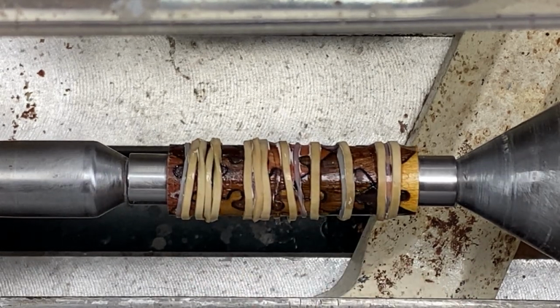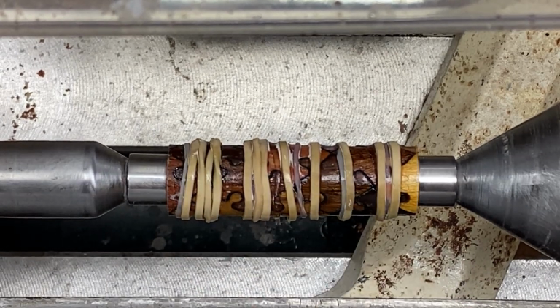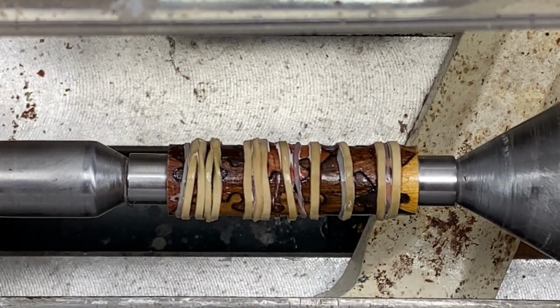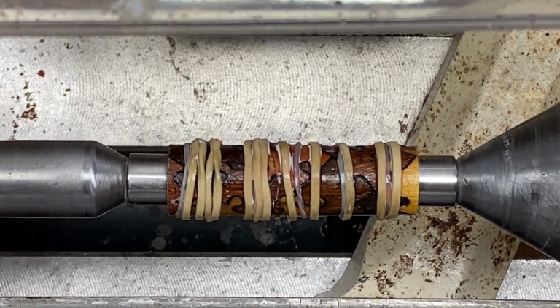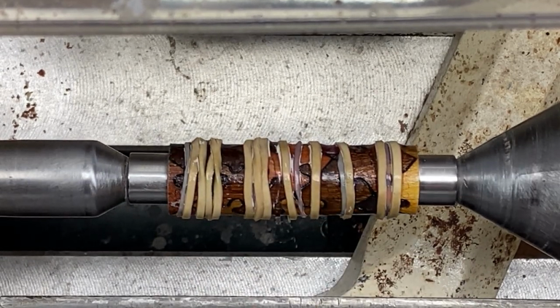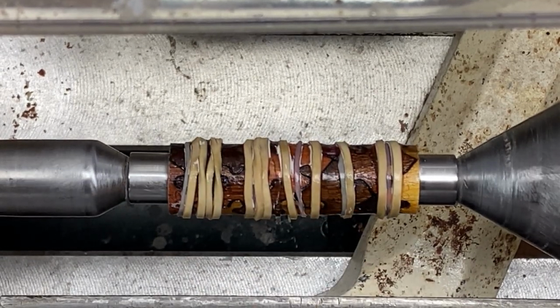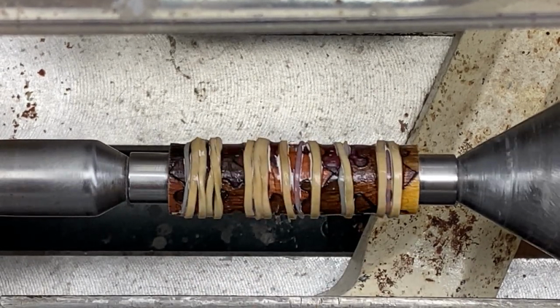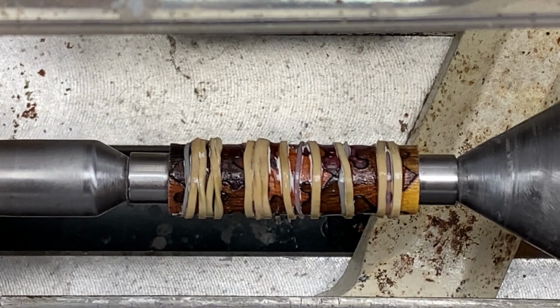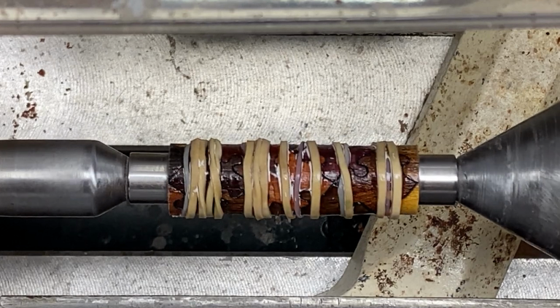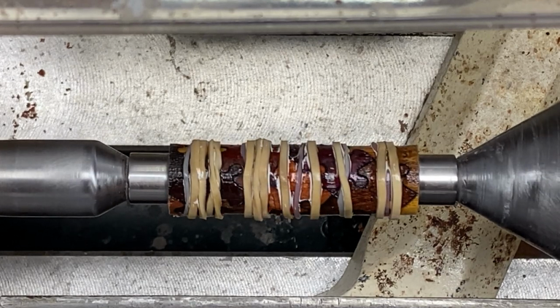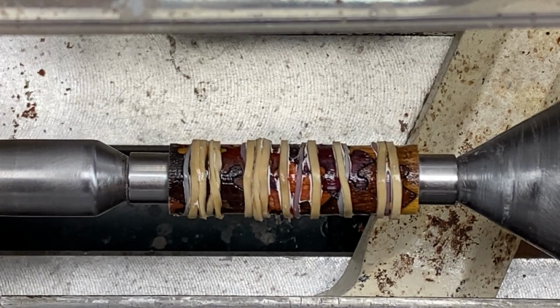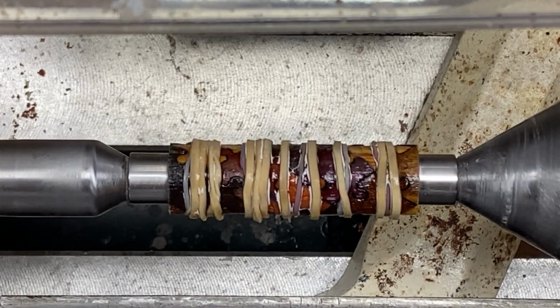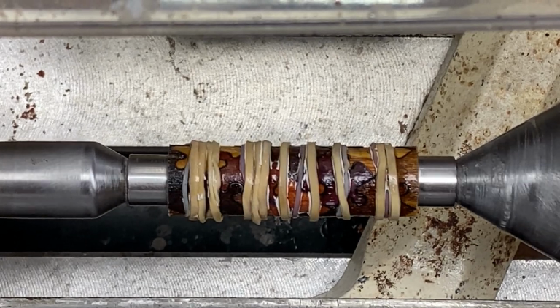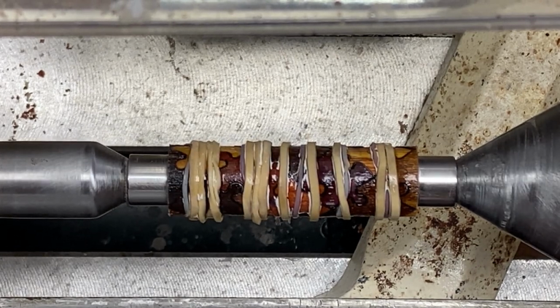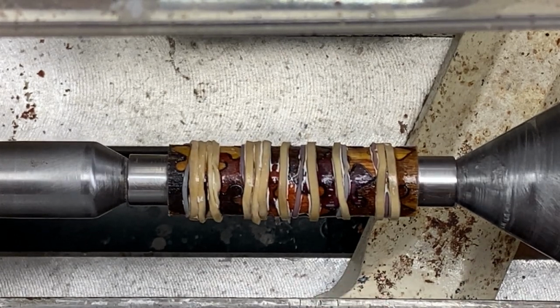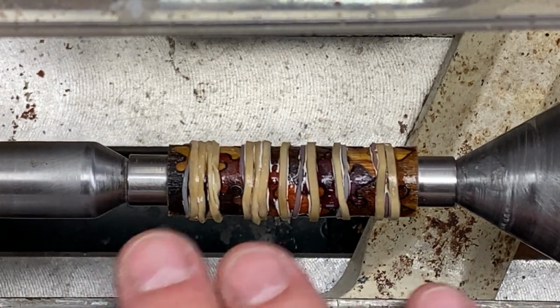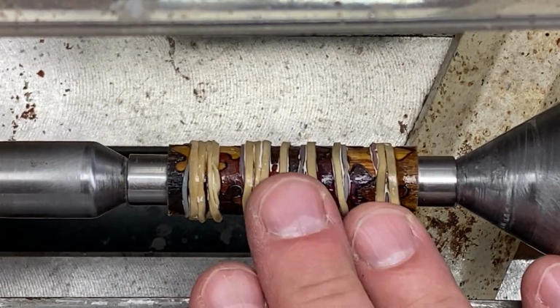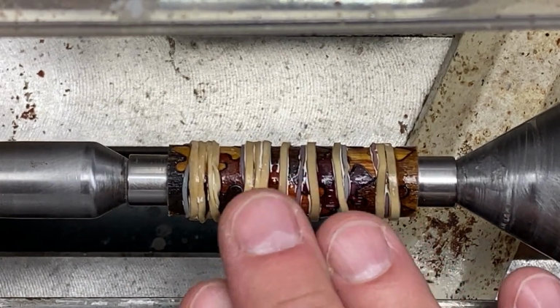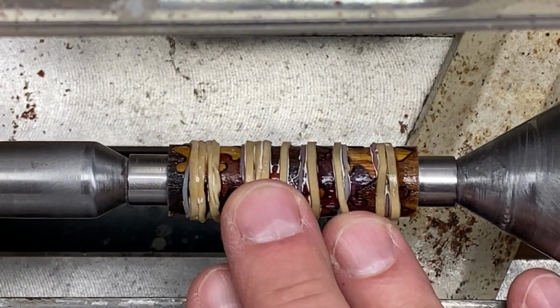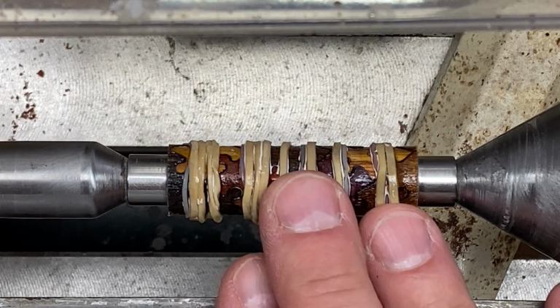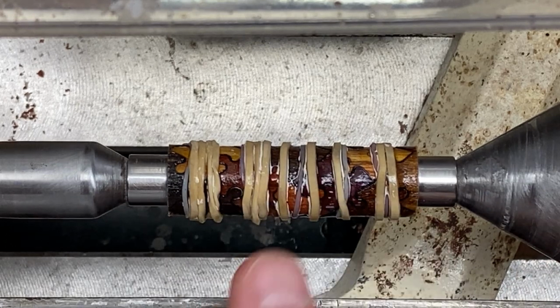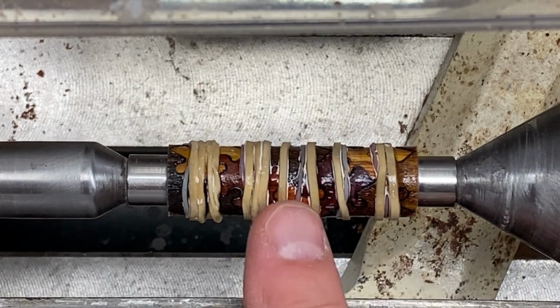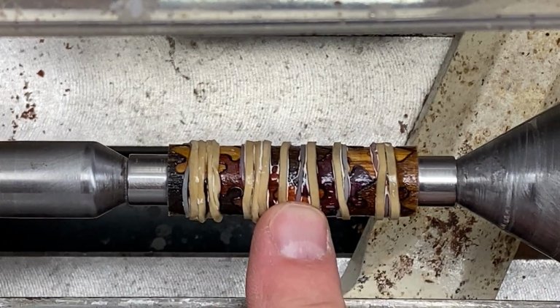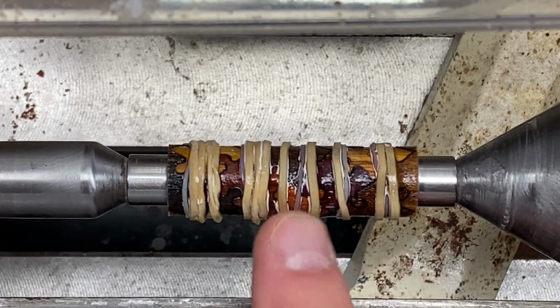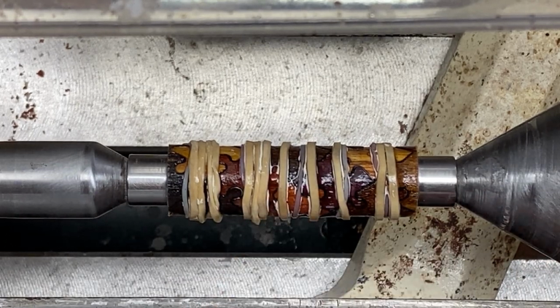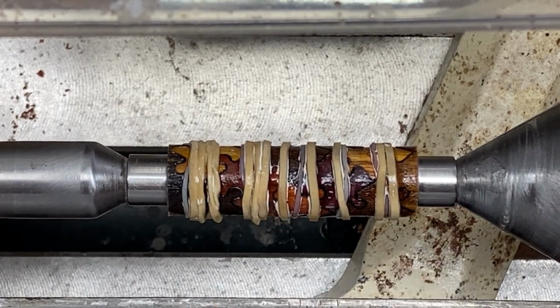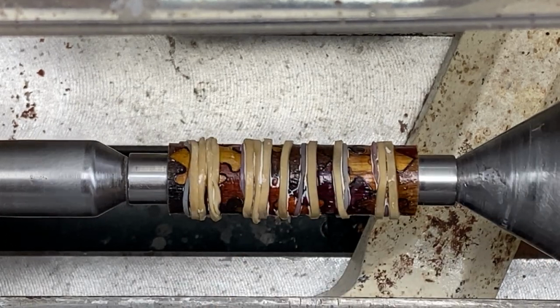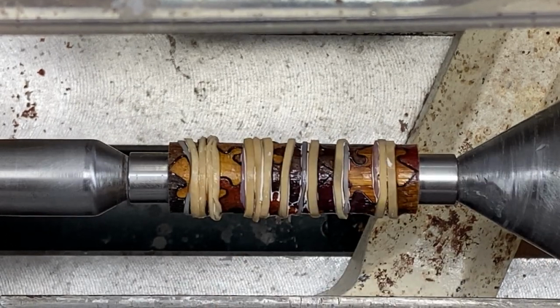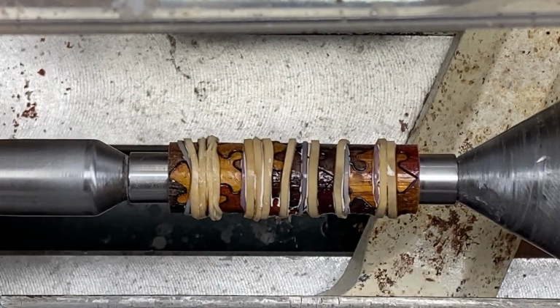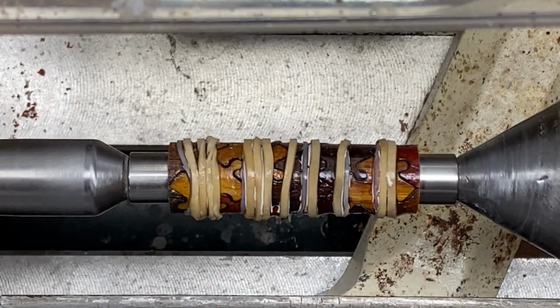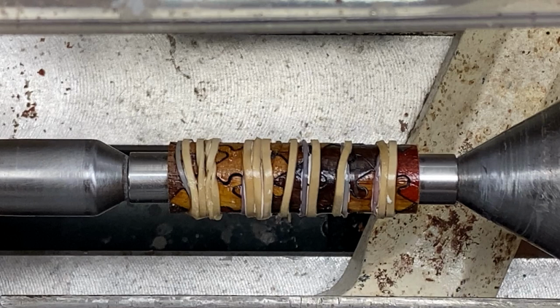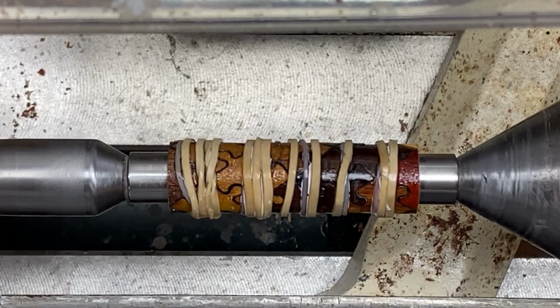It is one of two blanks that I prepared for you in a video that I did regarding how to prepare these blanks for turning. I'll put a link to that in the comments of this video. I'm very excited about turning this one.